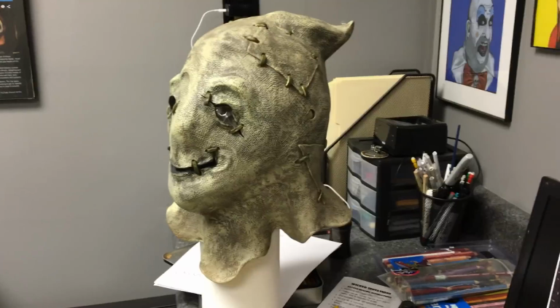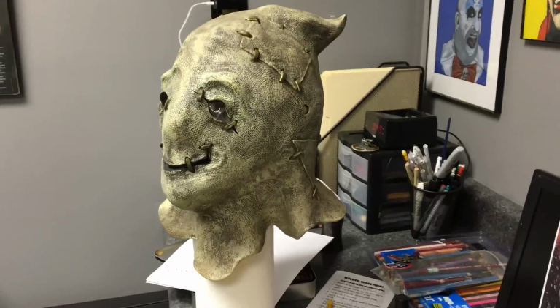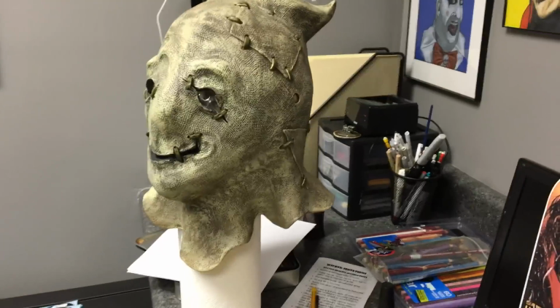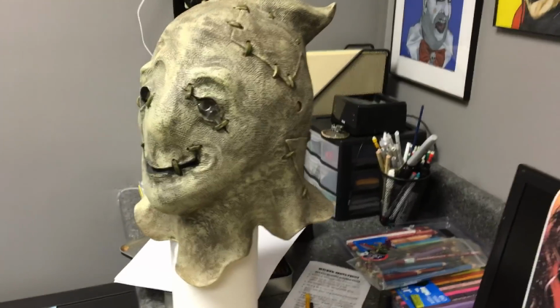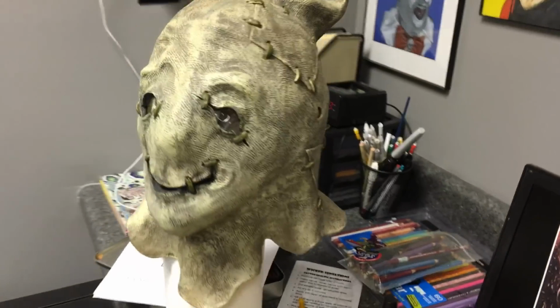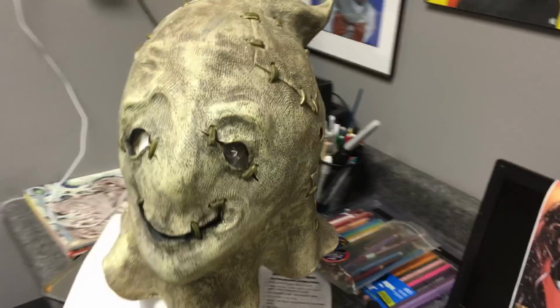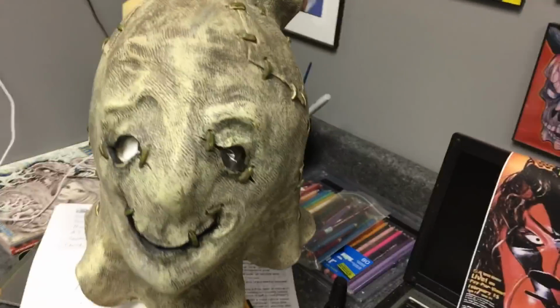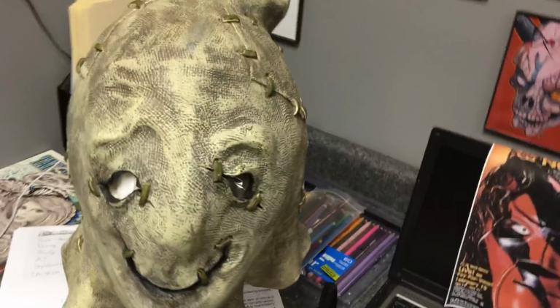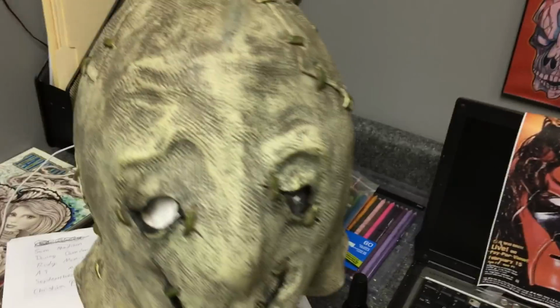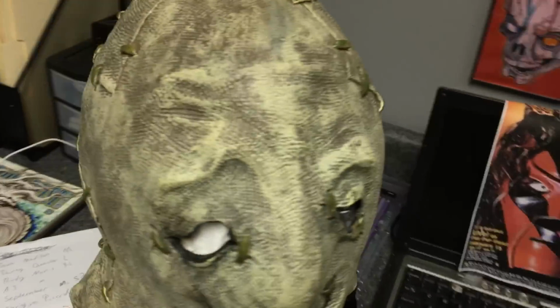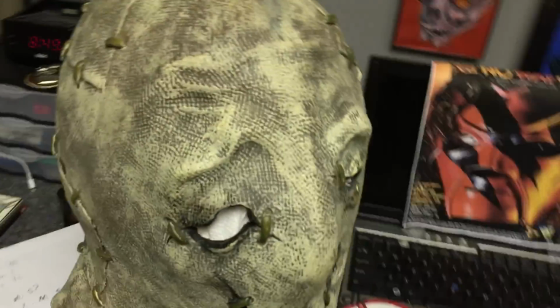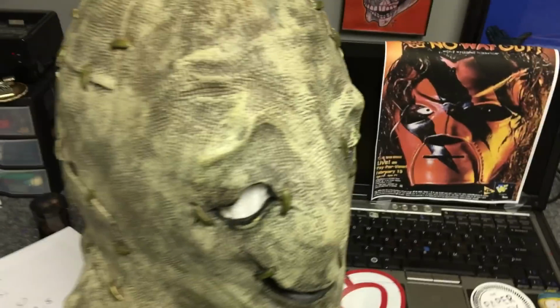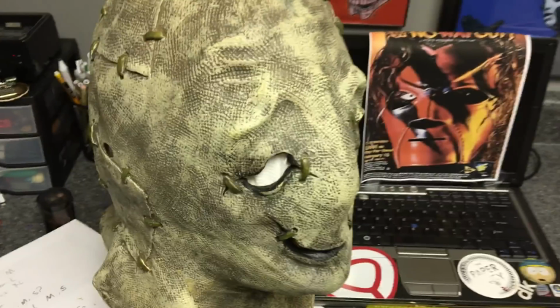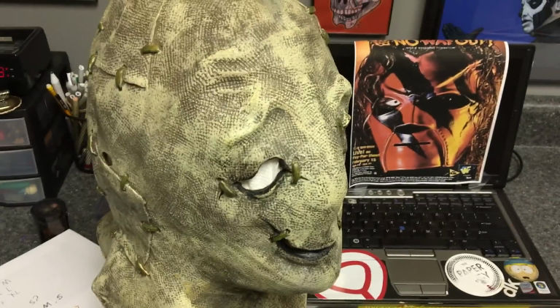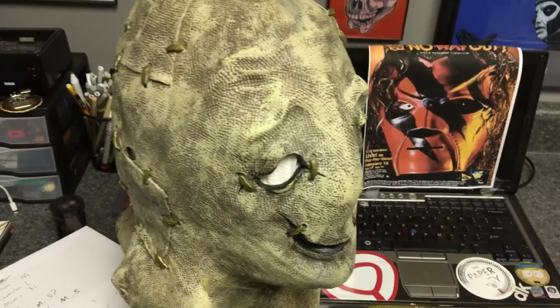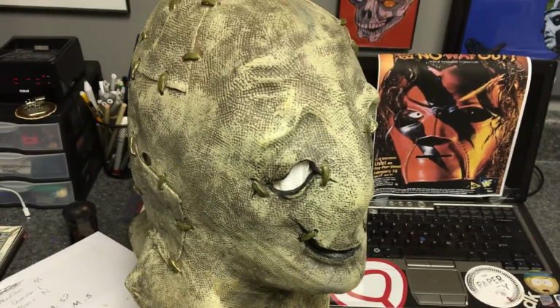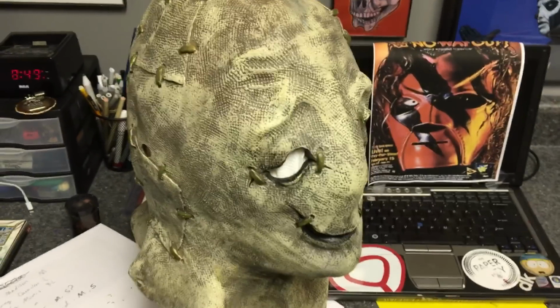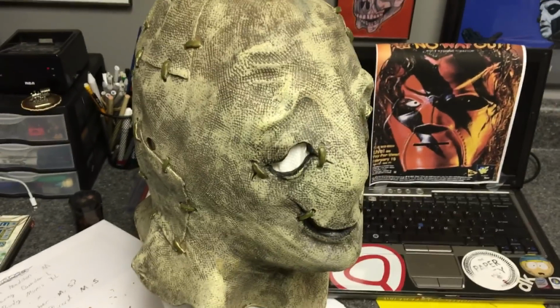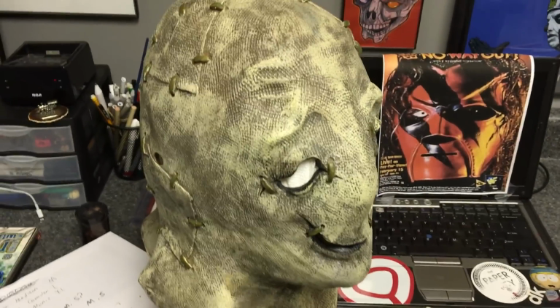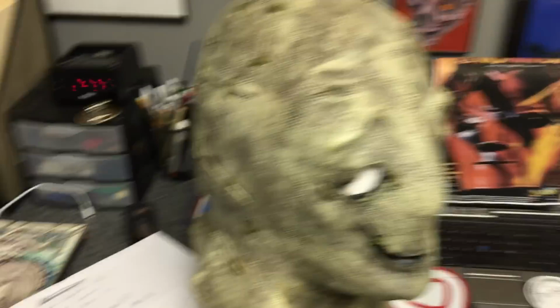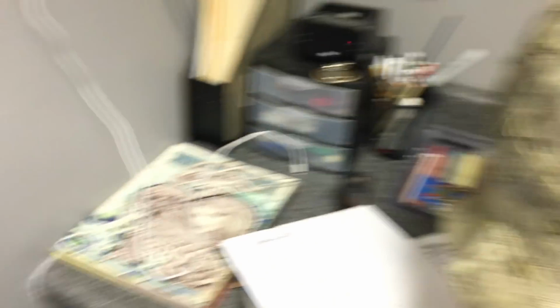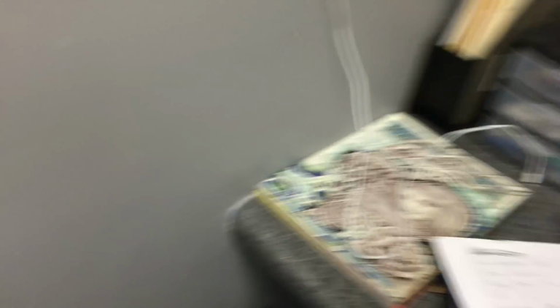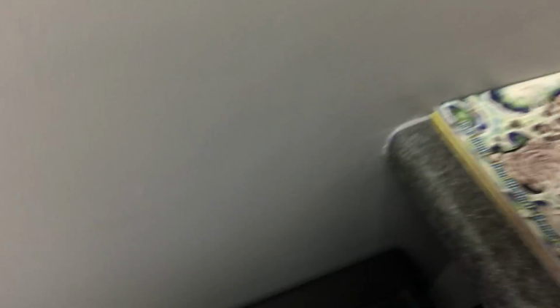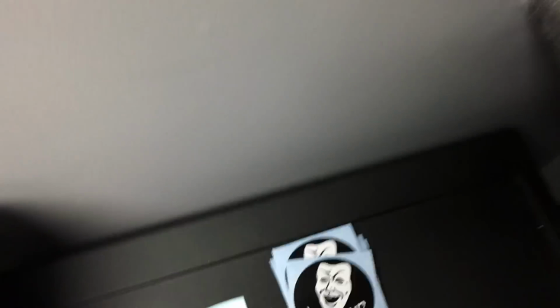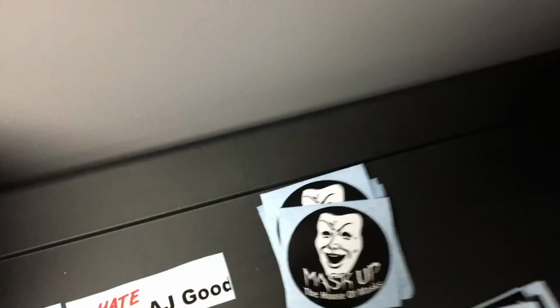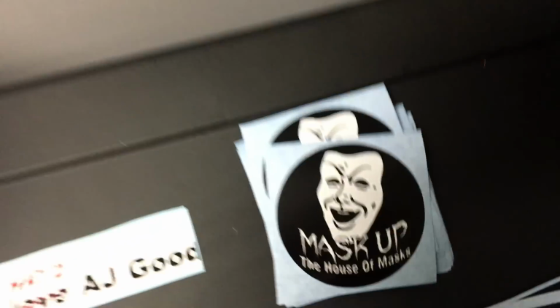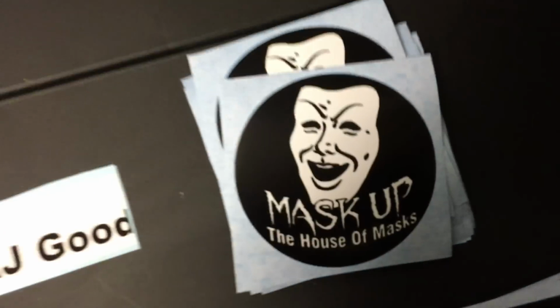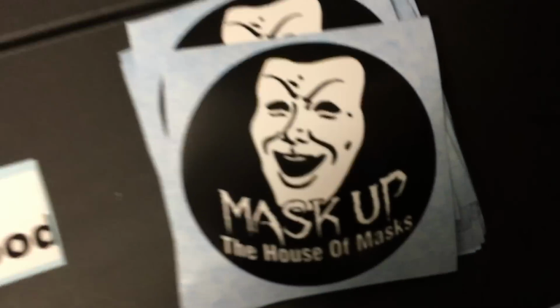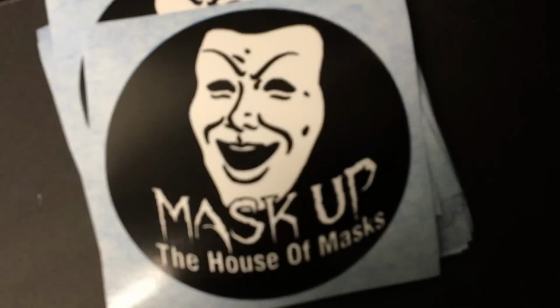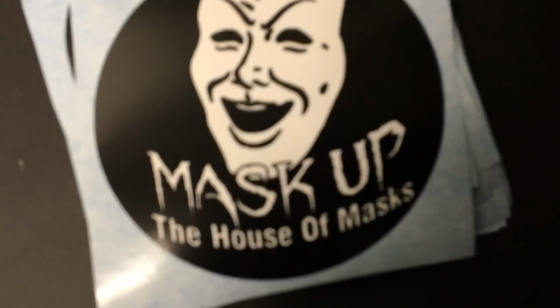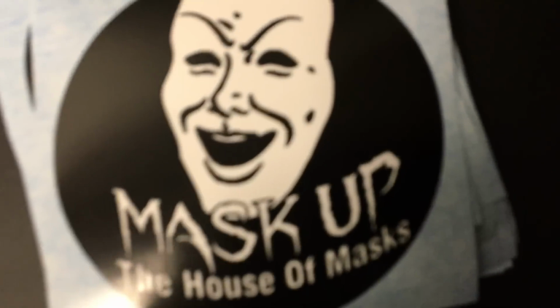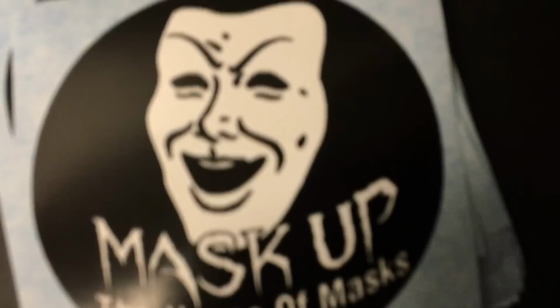Anyways, thanks for watching, and I've got some new content up for you soon. I'm starting to move stuff around at the house, might be moving to a bigger location soon. So stay tuned, the House of Masks is growing as always, and we will see you guys later.